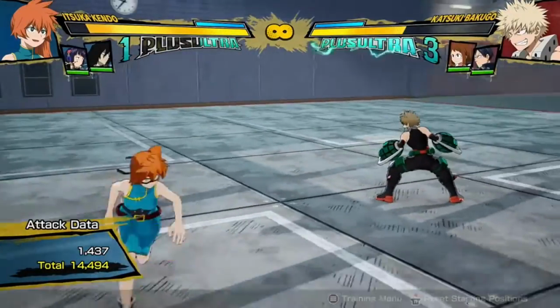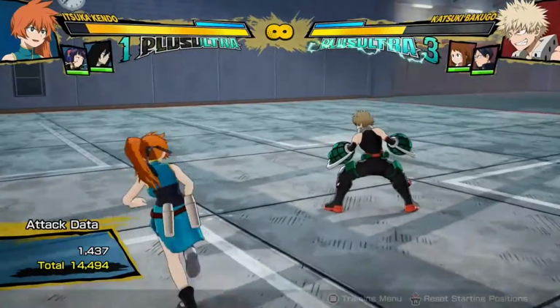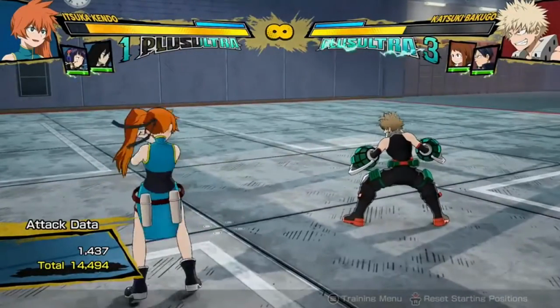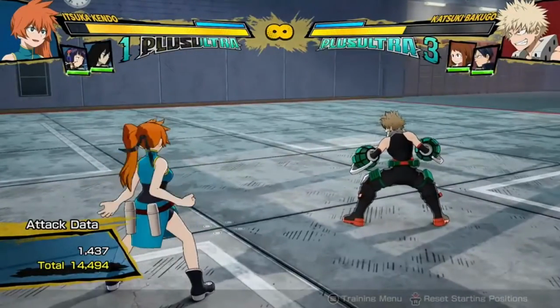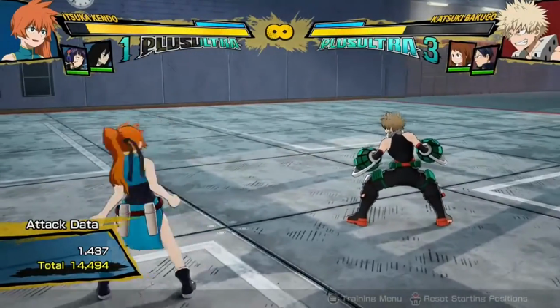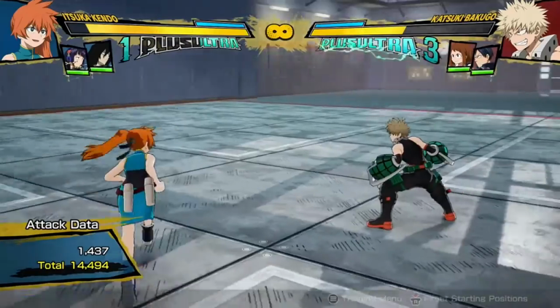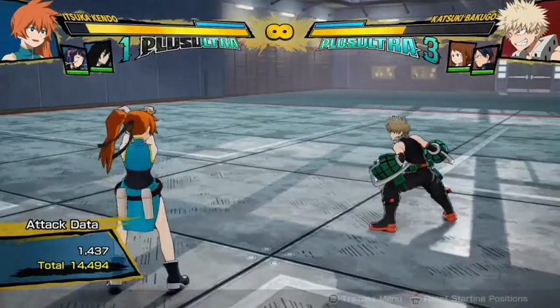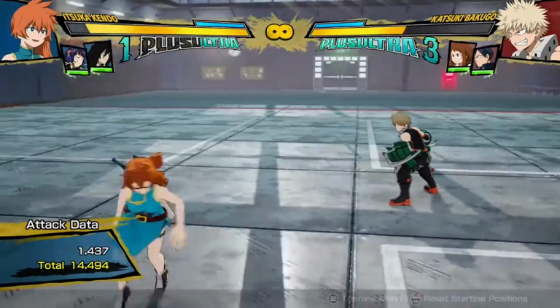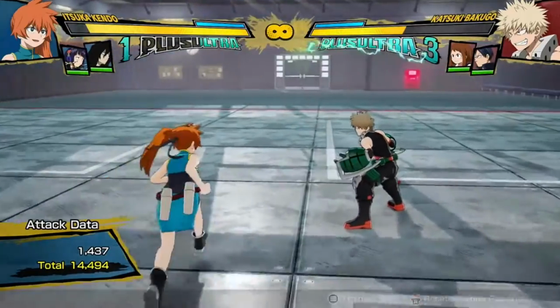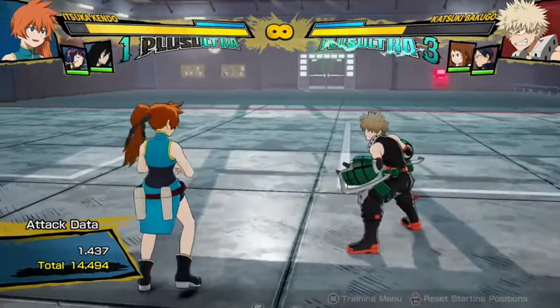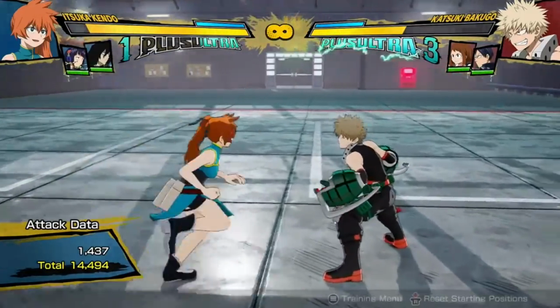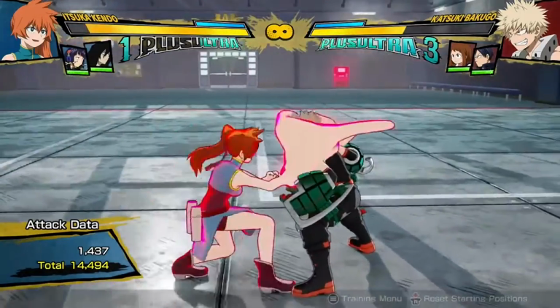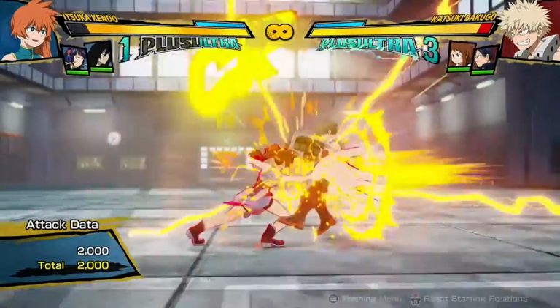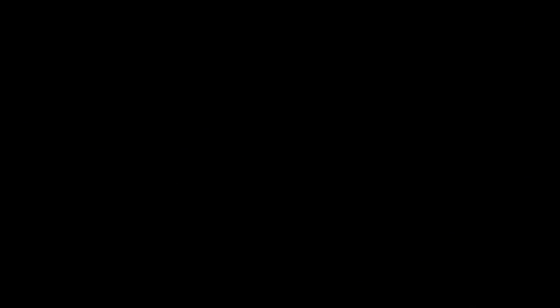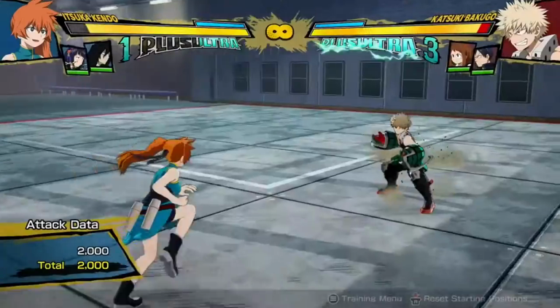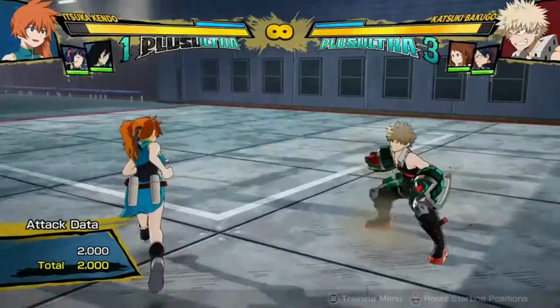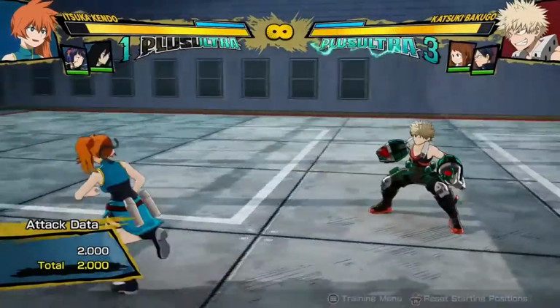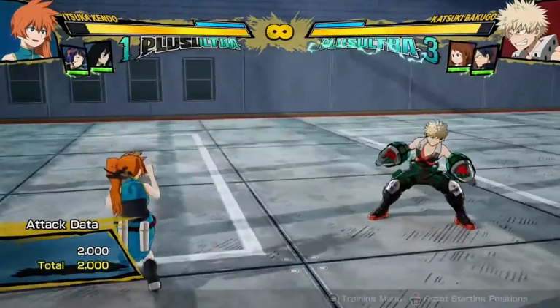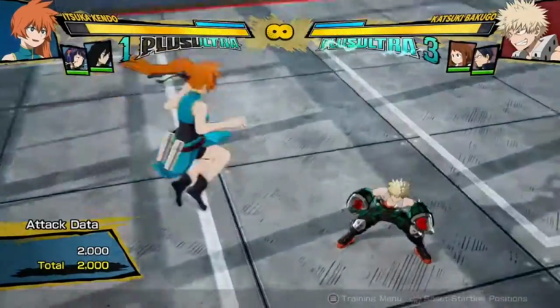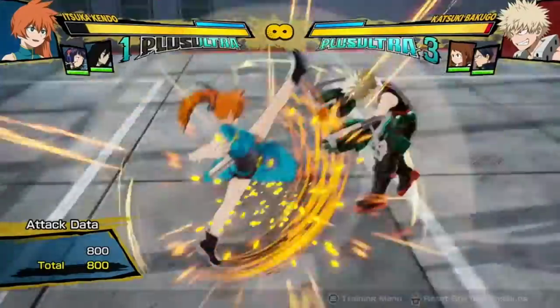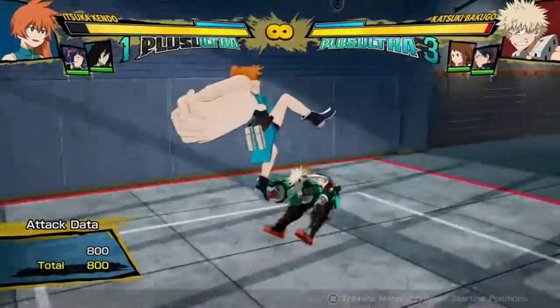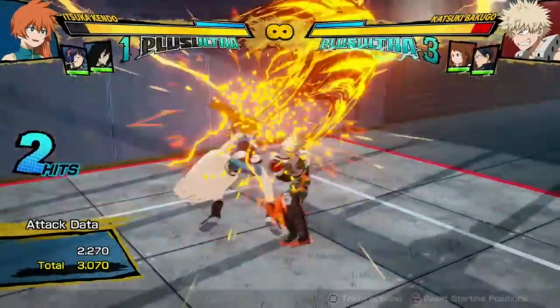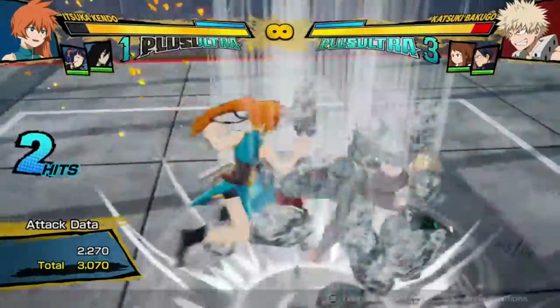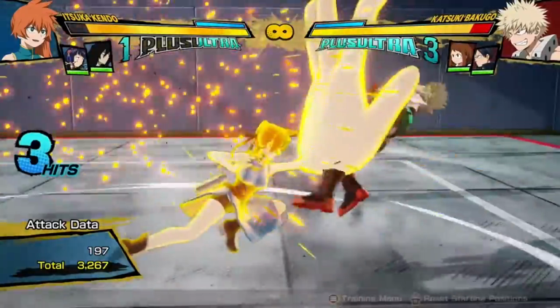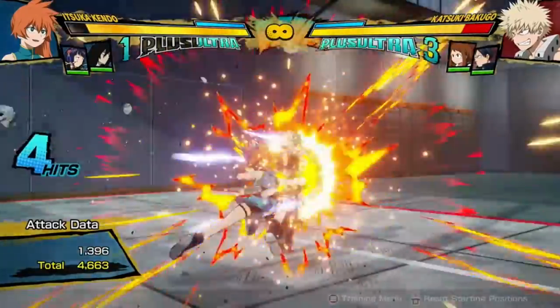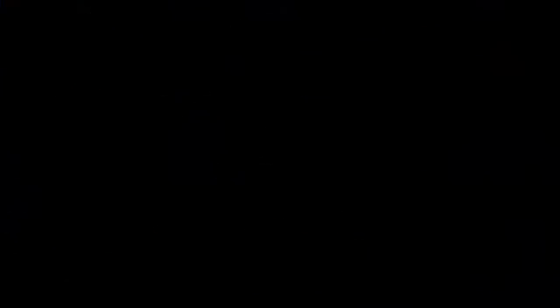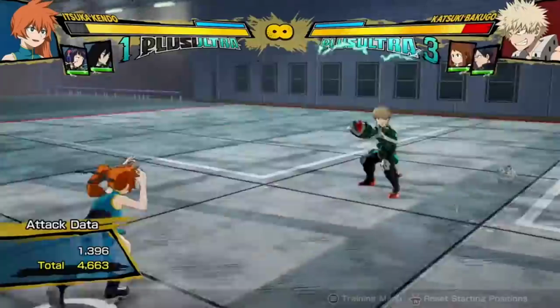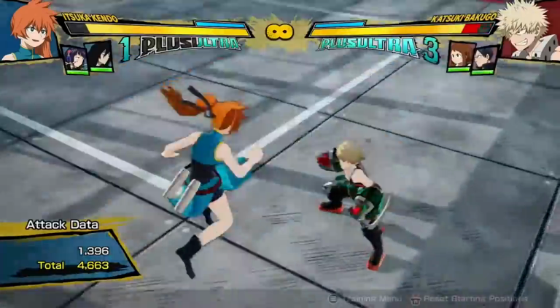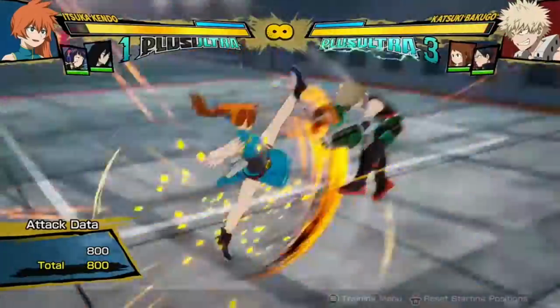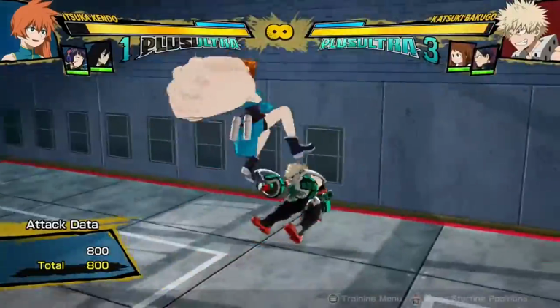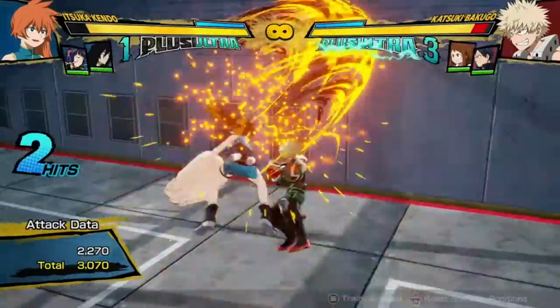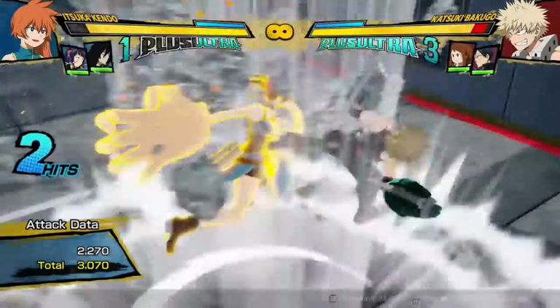Those are Kendo's basic combo paths. Hope you enjoyed. Obviously you can add extra extensions — like if you add a red attack at the start, or even if you just start the combo in the air, you can do similar things. You just have to make sure you do the same routes.